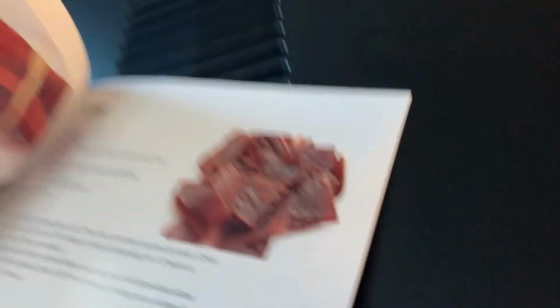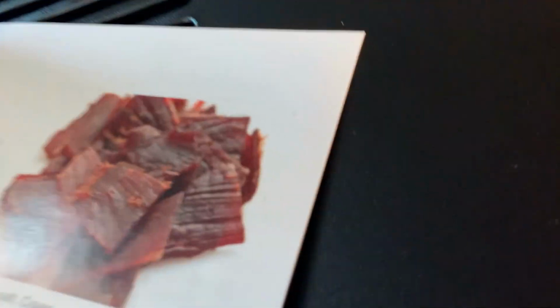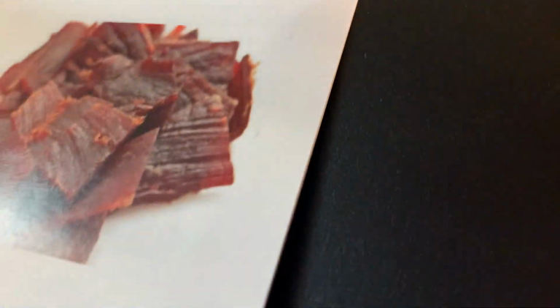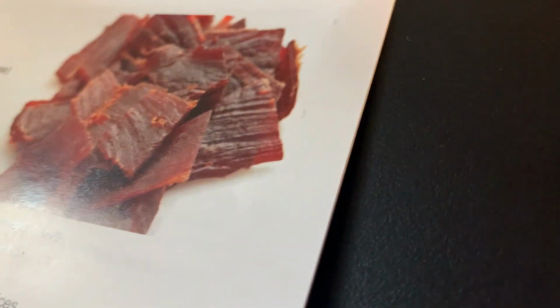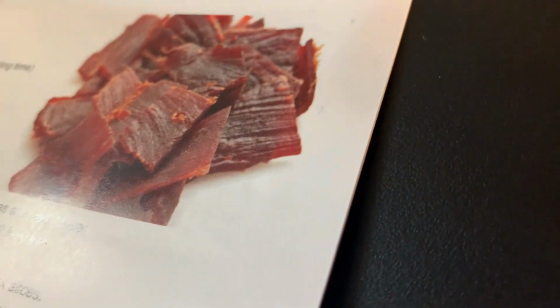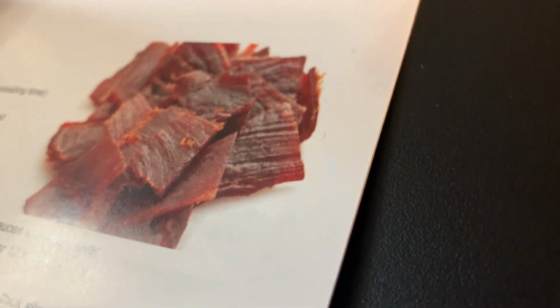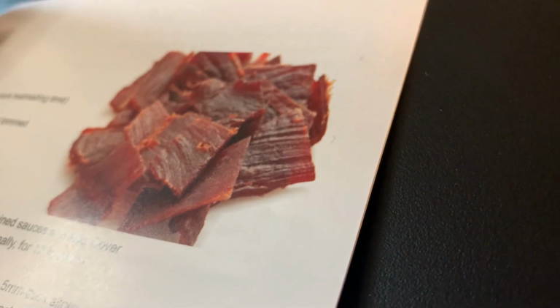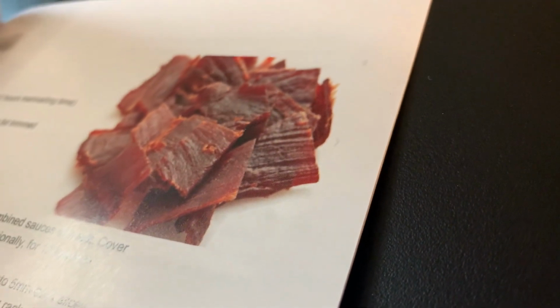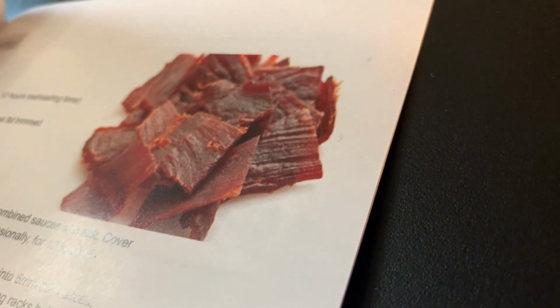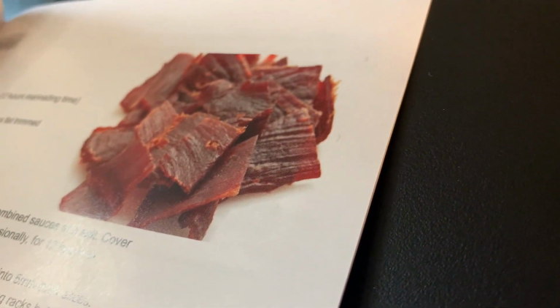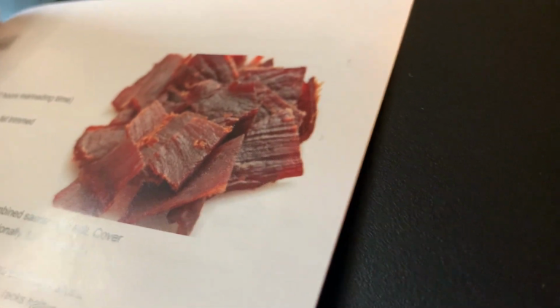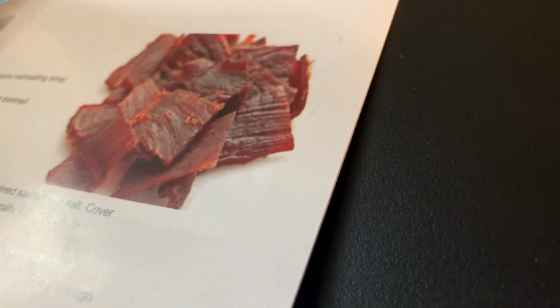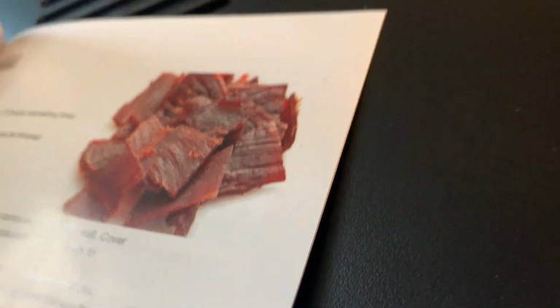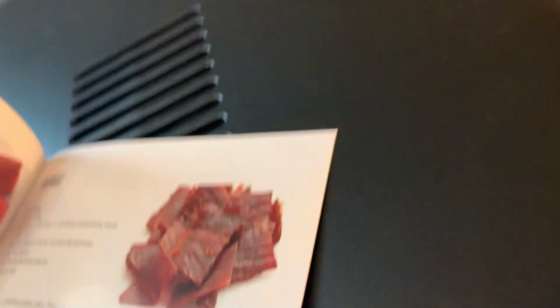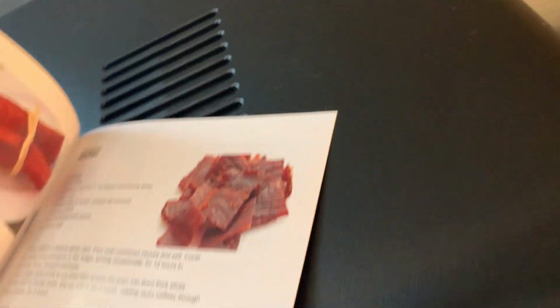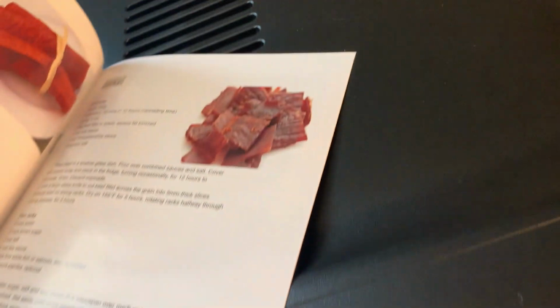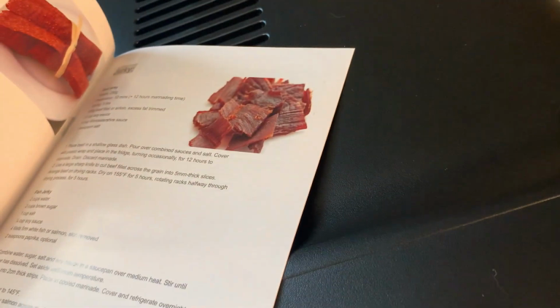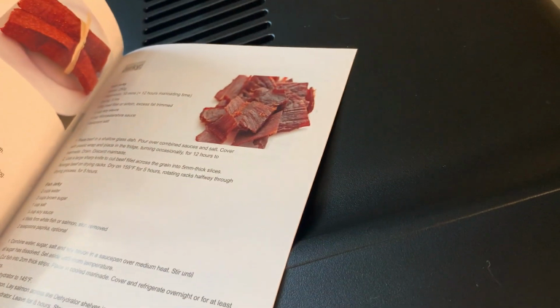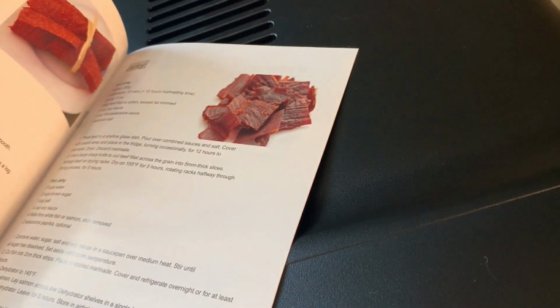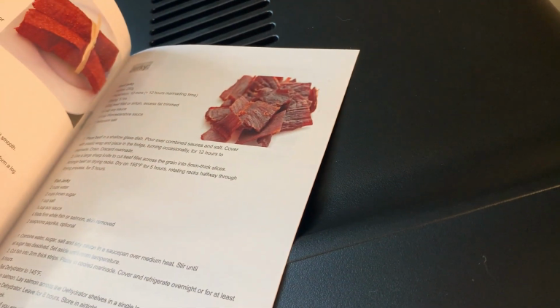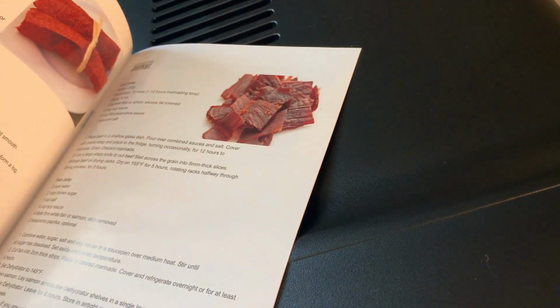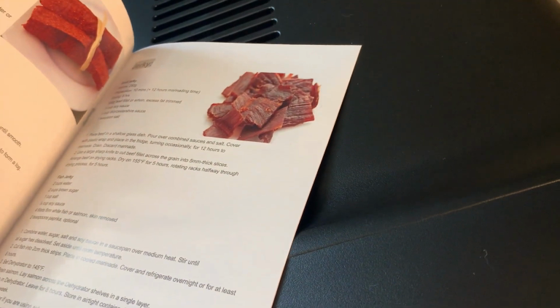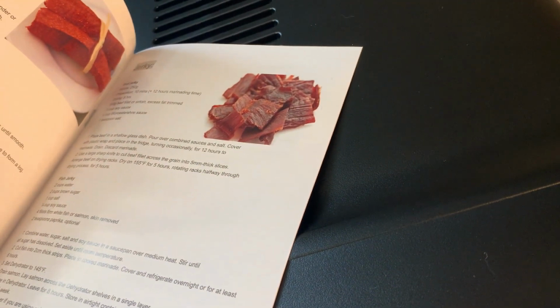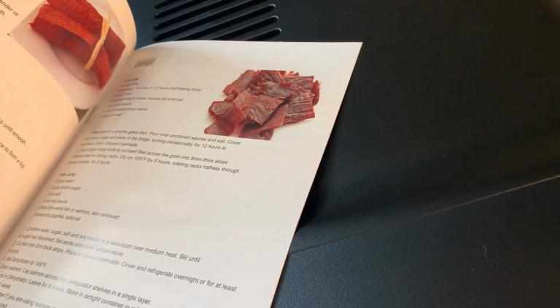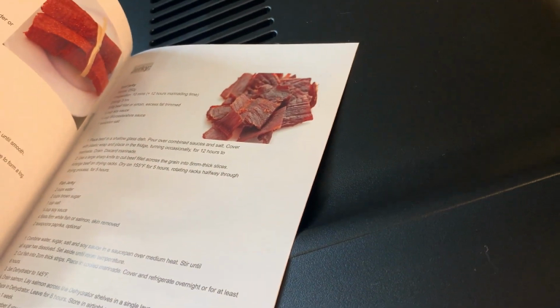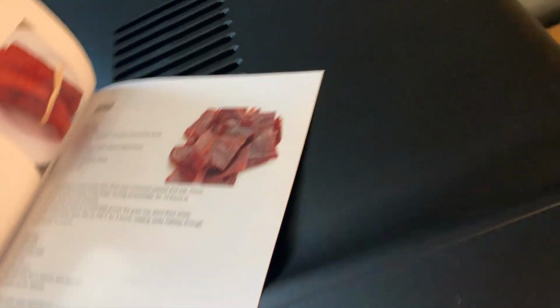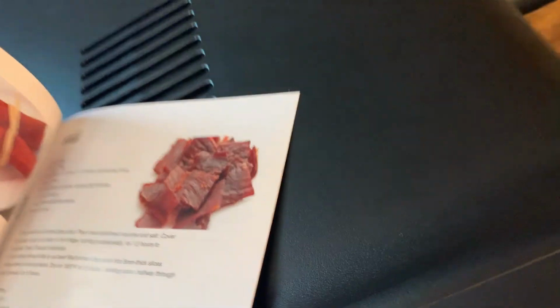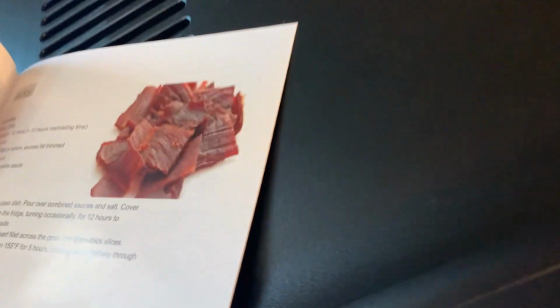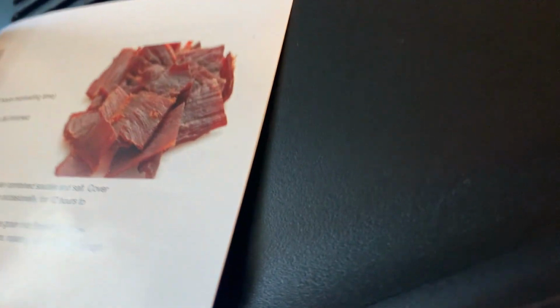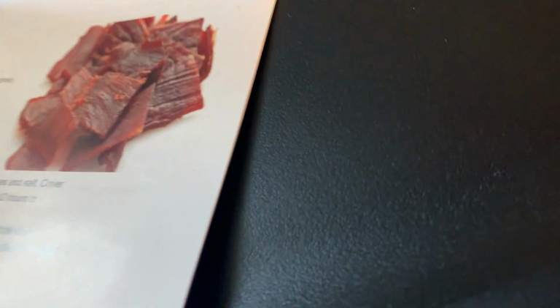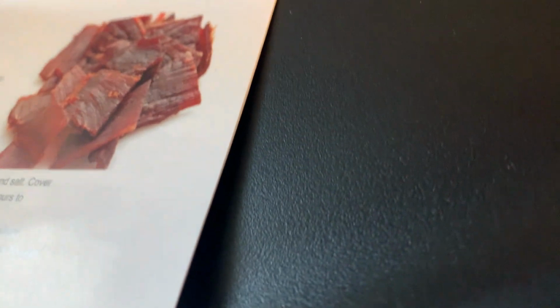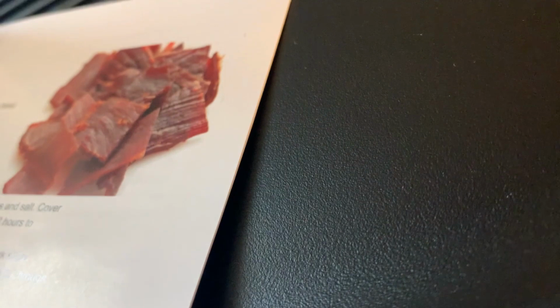This is the cream of the crop. This is what we like so much, and I've had some great food — great jerky — with this thing.